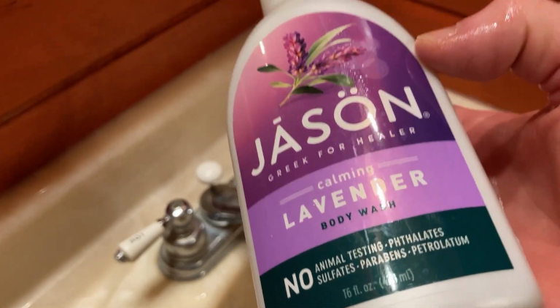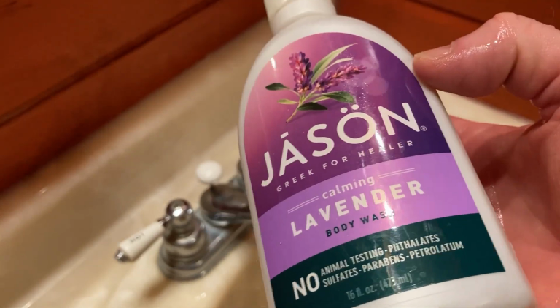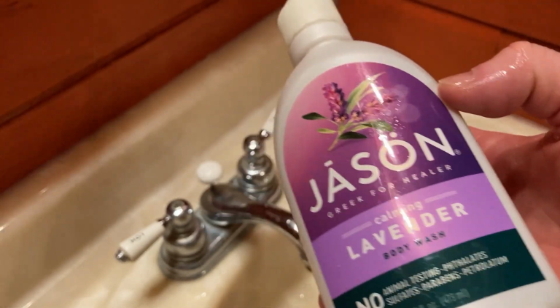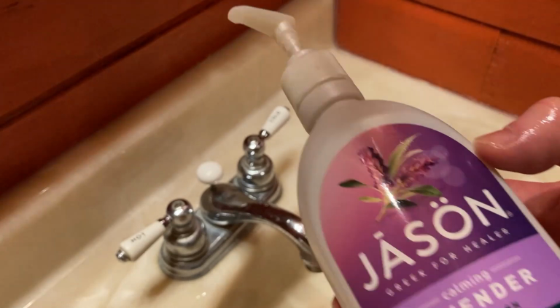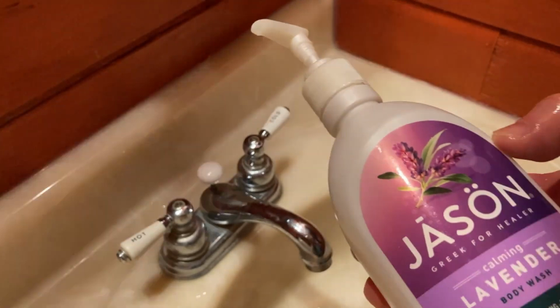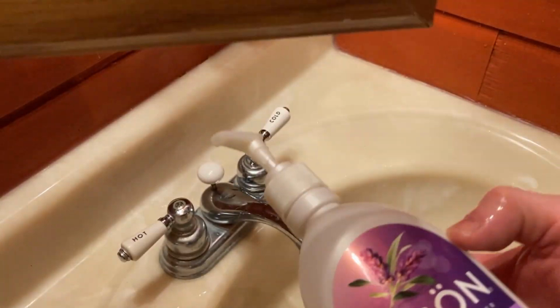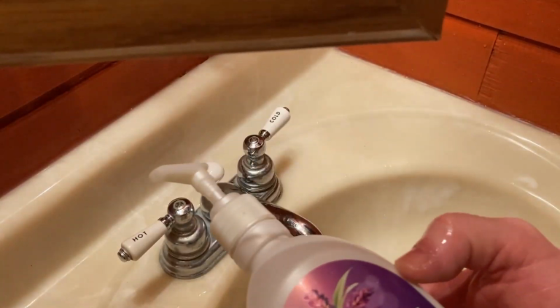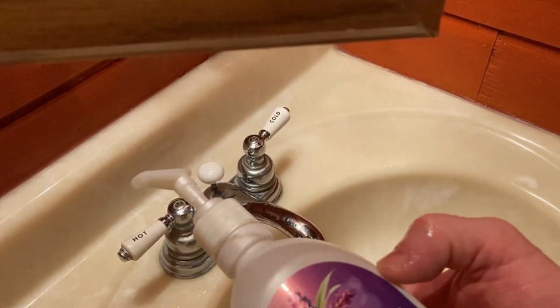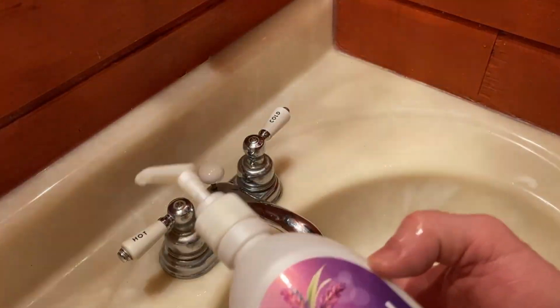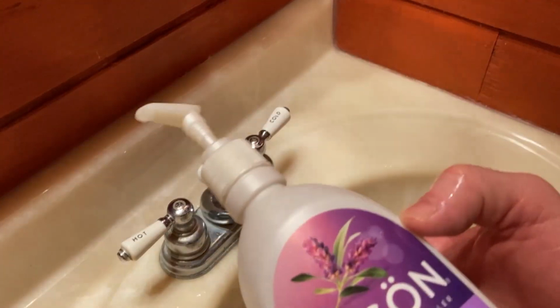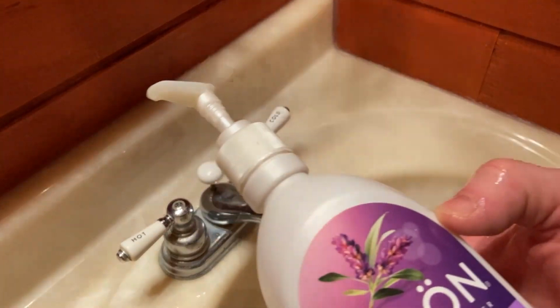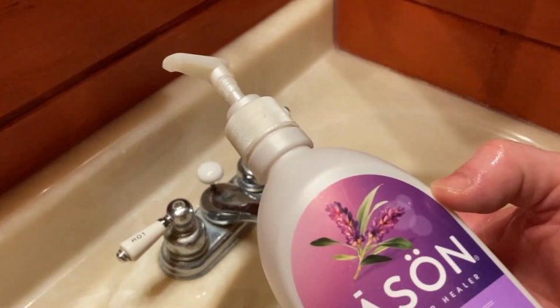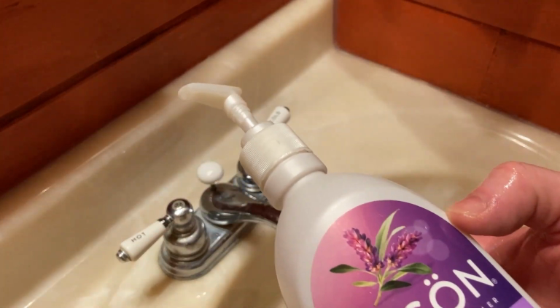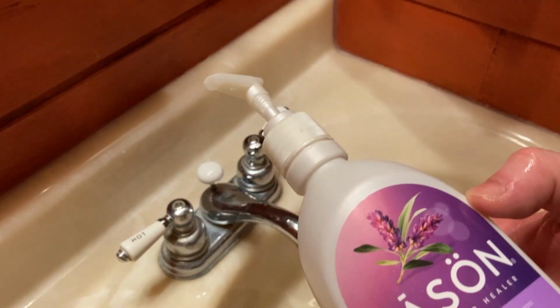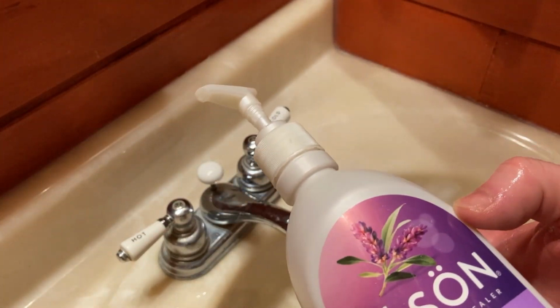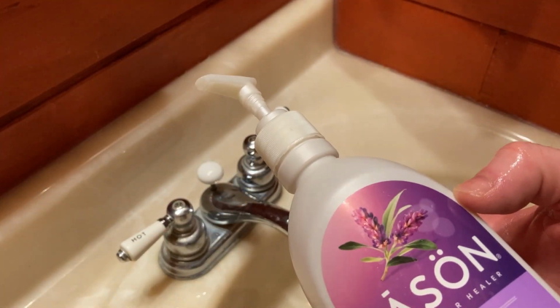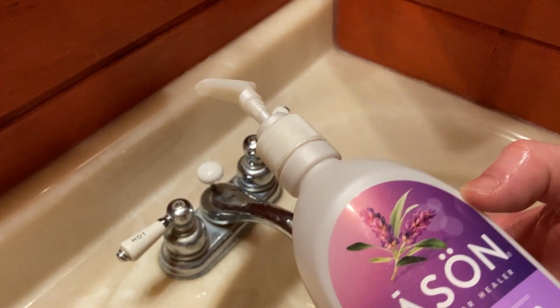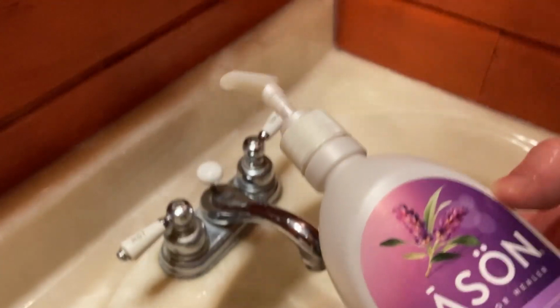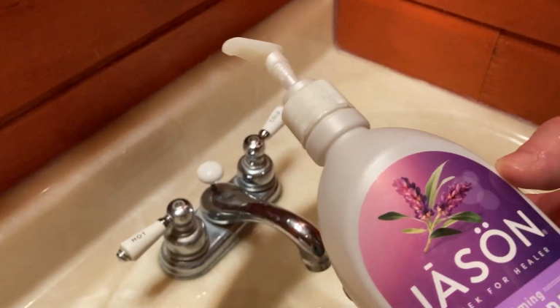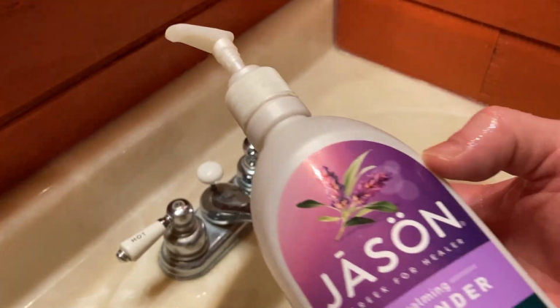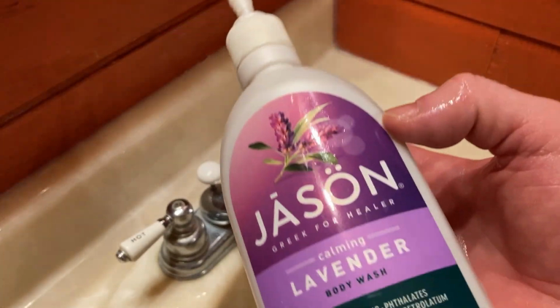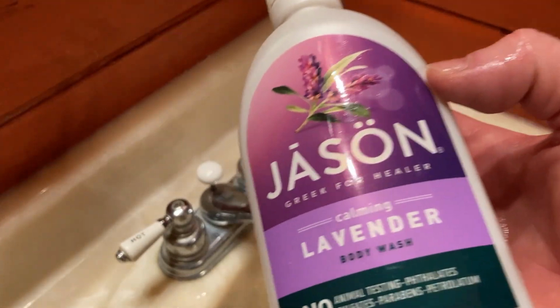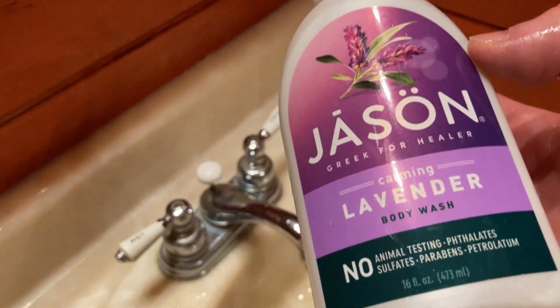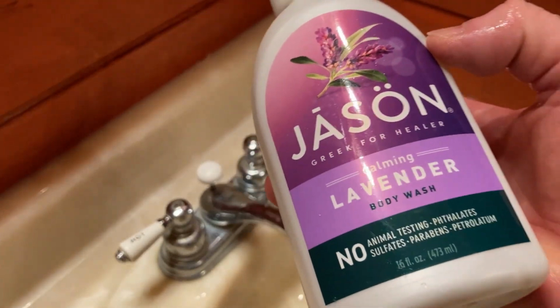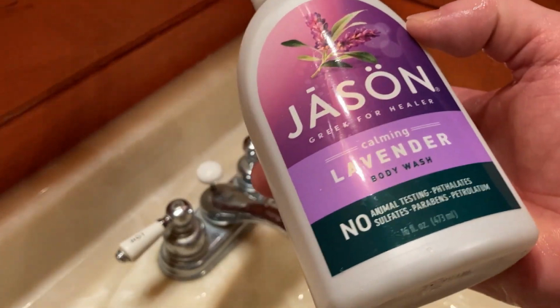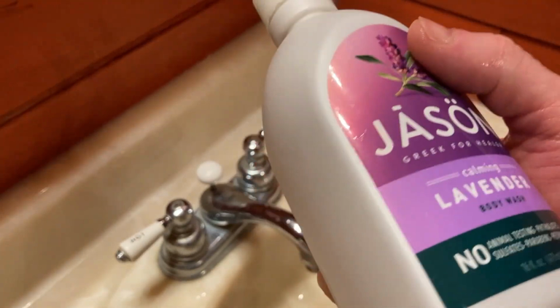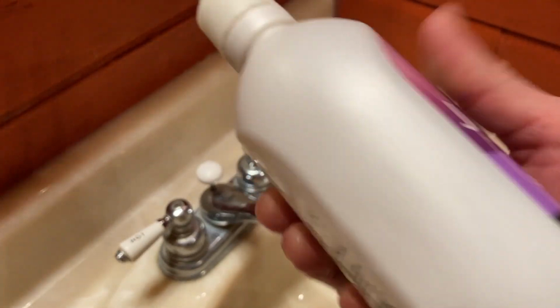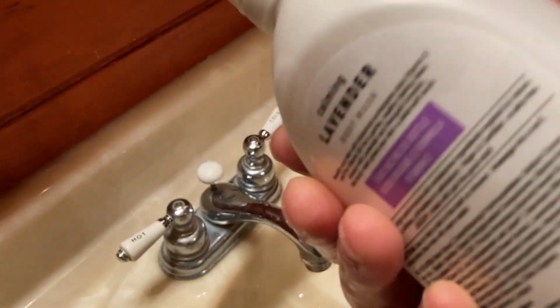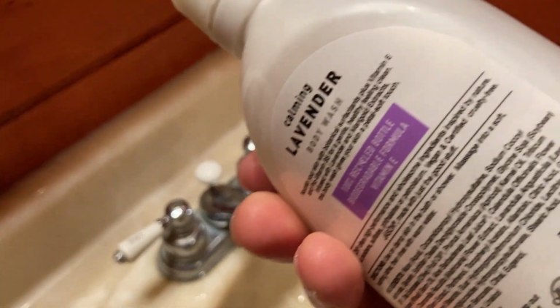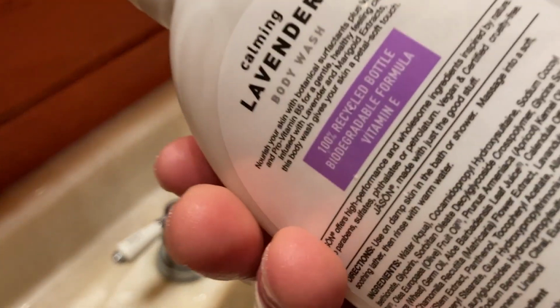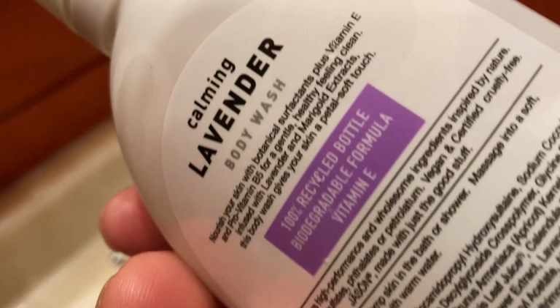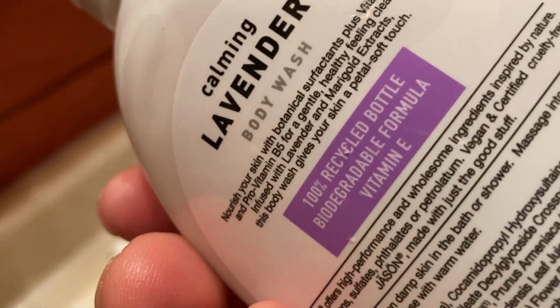I'm pretty sure I have some tea tree oil by Jason, which I've had forever and the stuff is really, really good. So yeah, it's just a good brand.